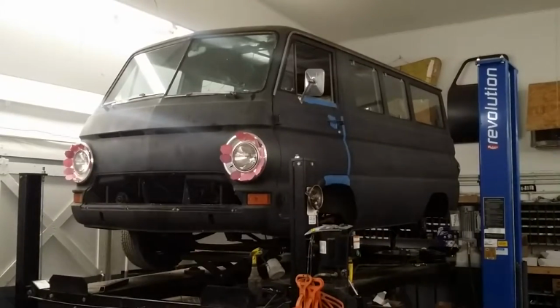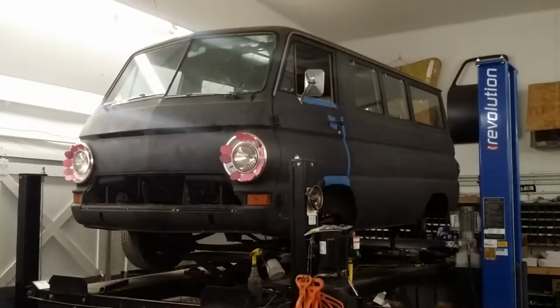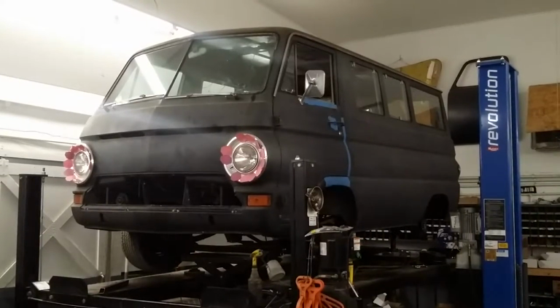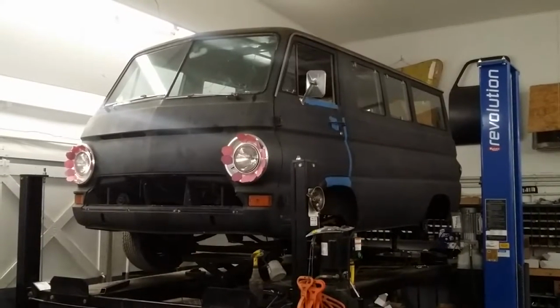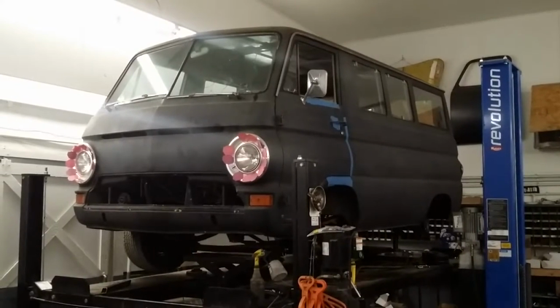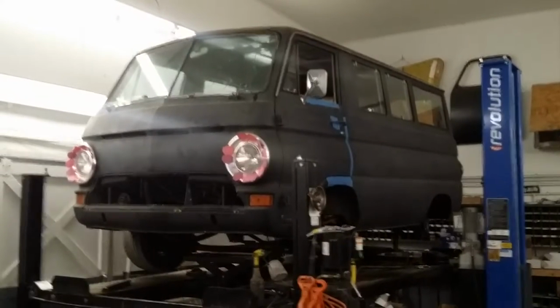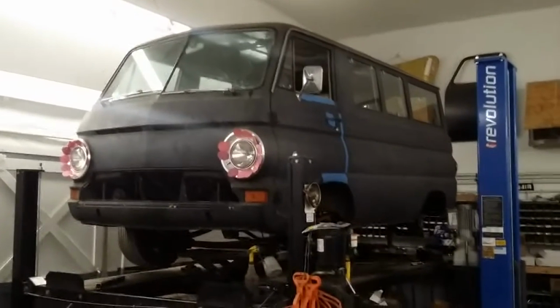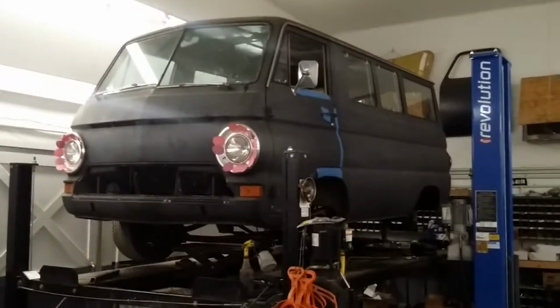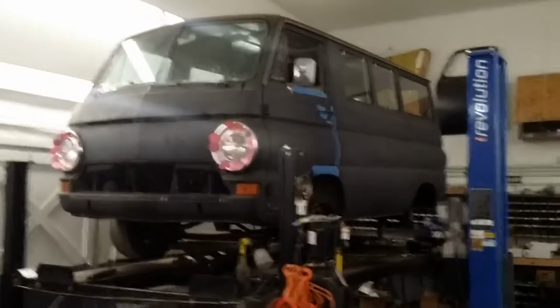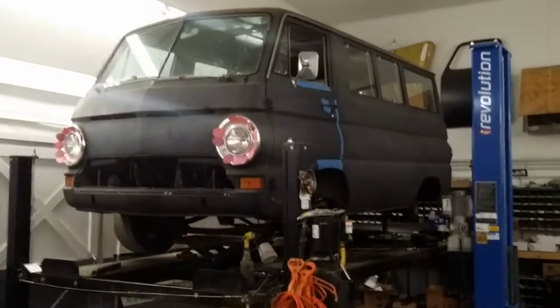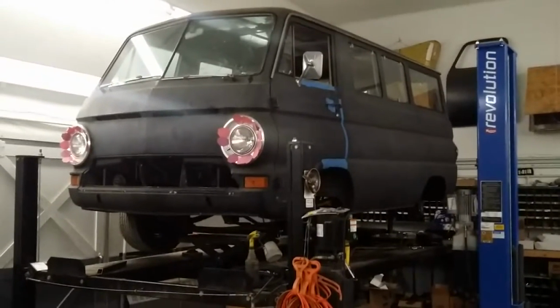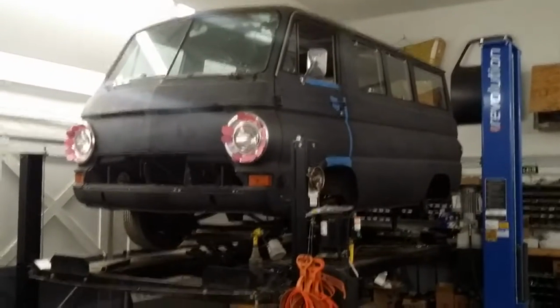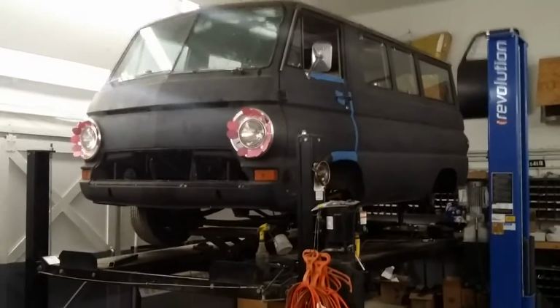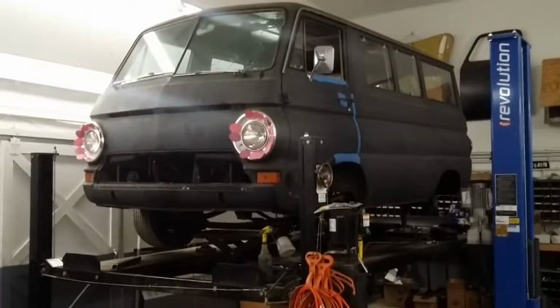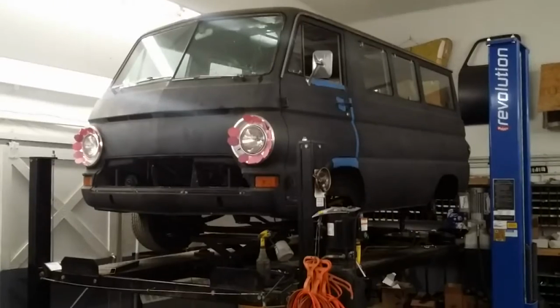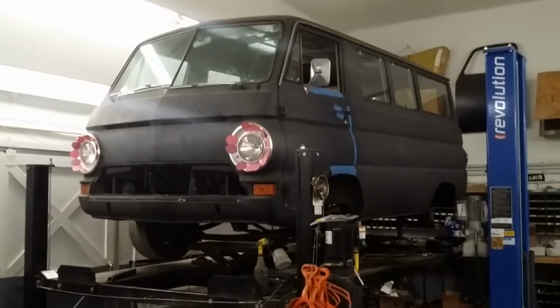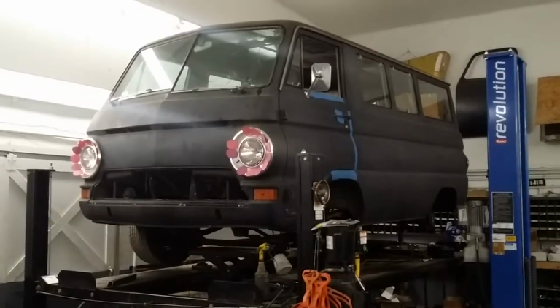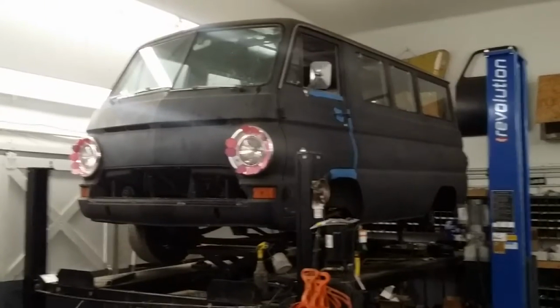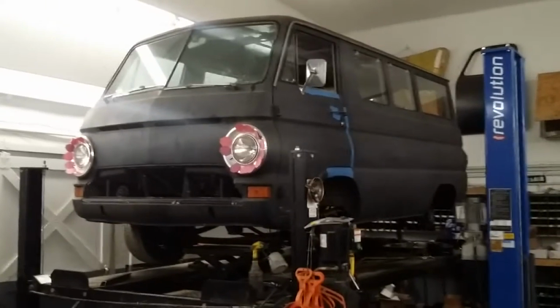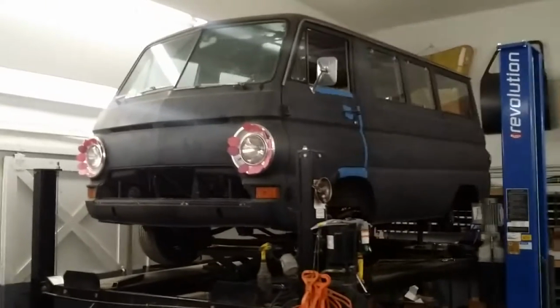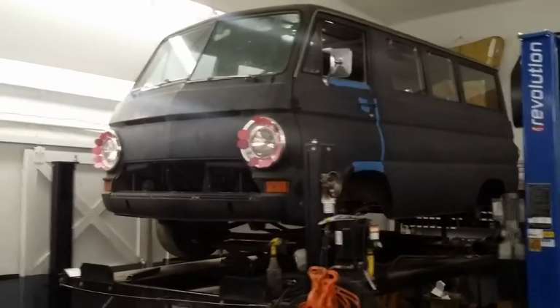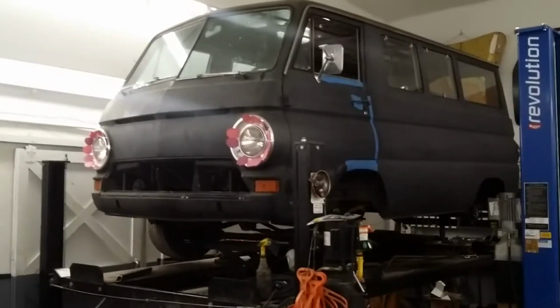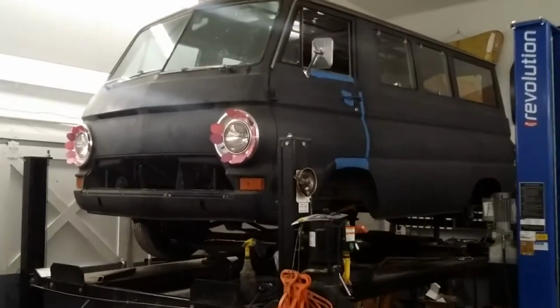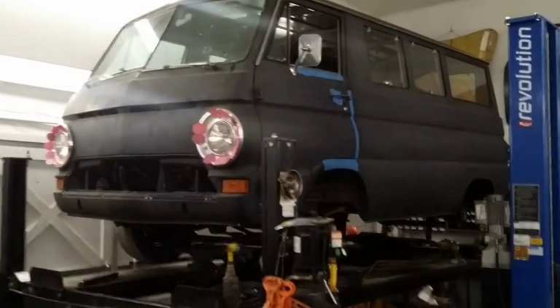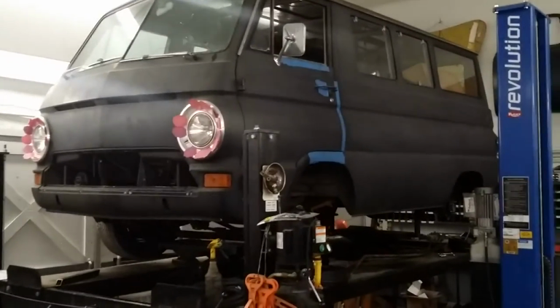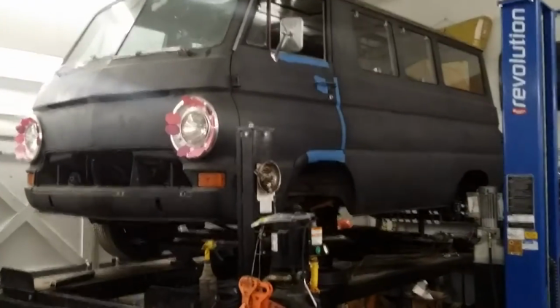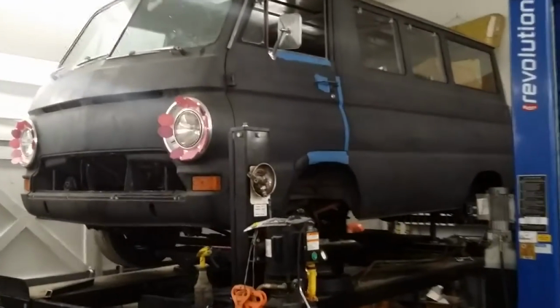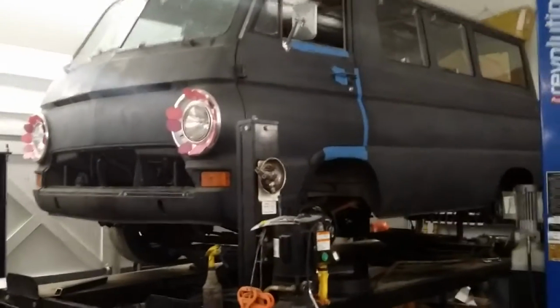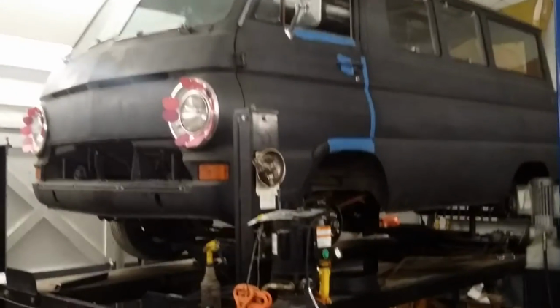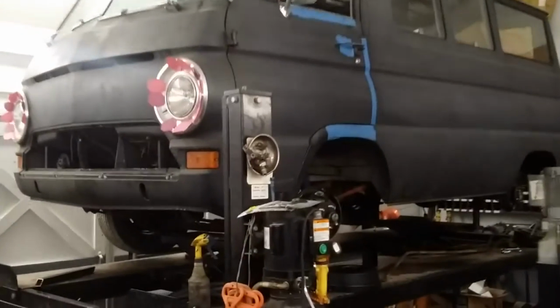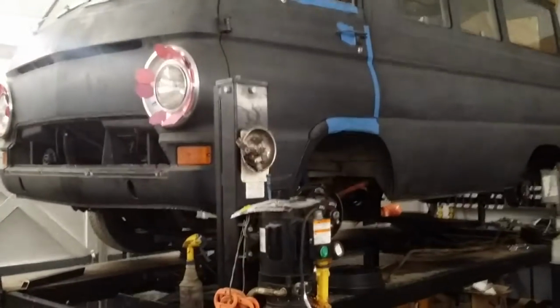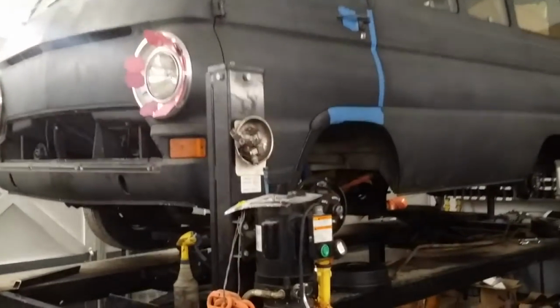Hey everybody, Bones here at Bones Garage. Just bringing you up to date on what's going on at Bones Garage. Got this 1967 Dodge A100 van.